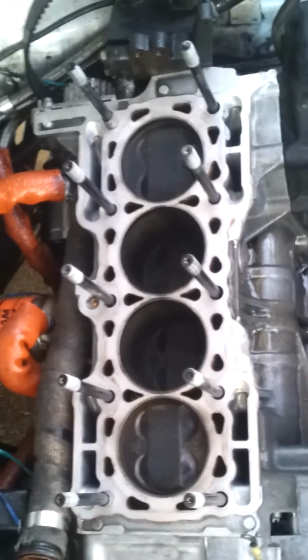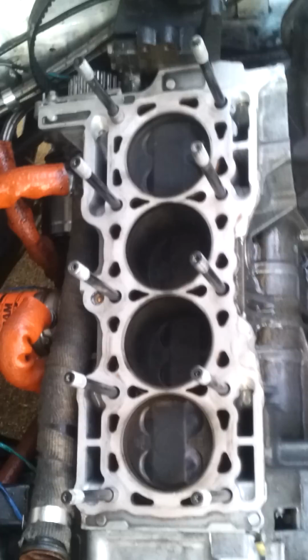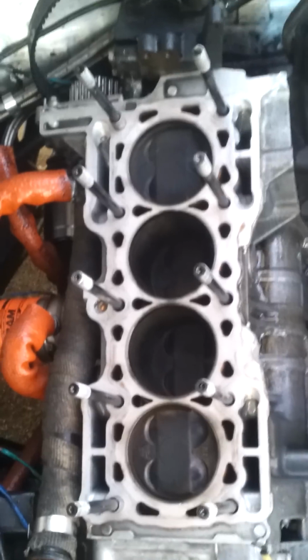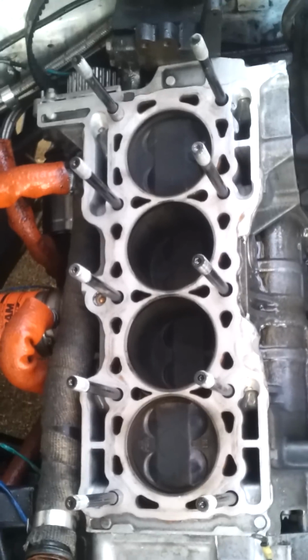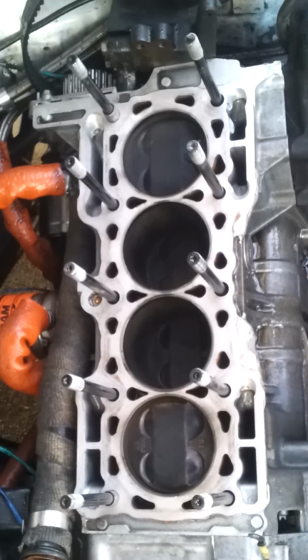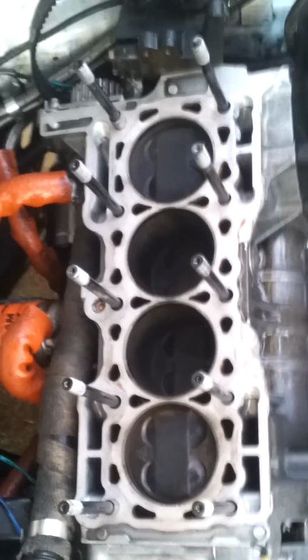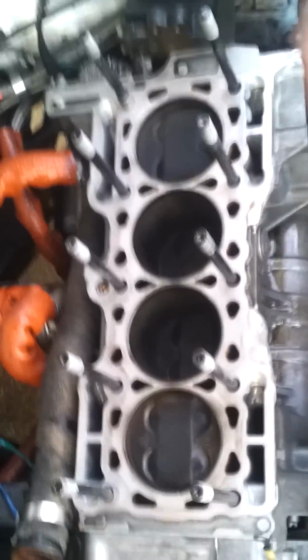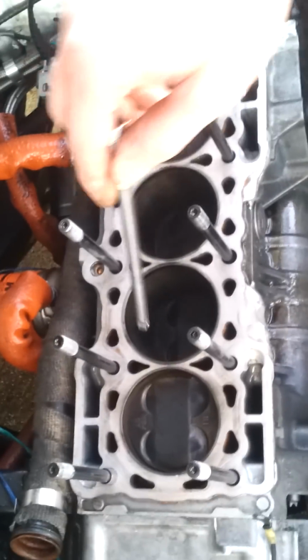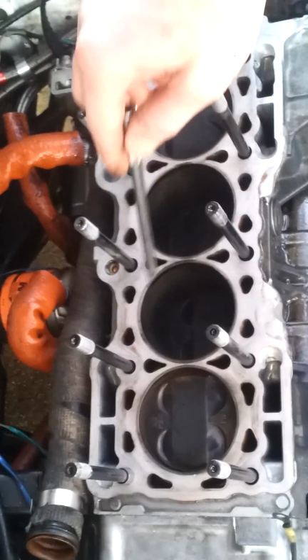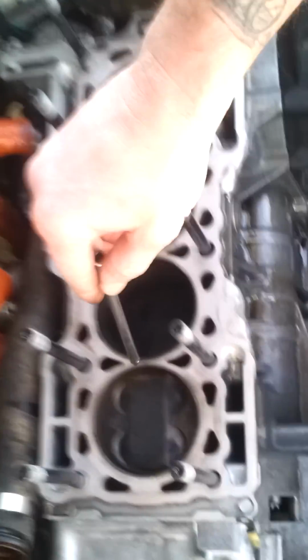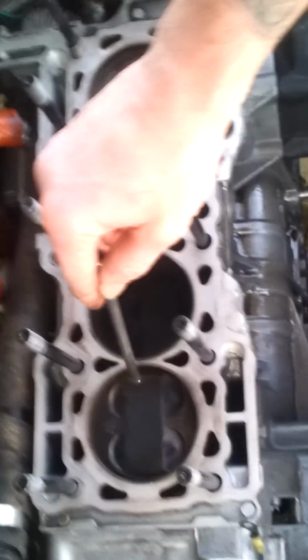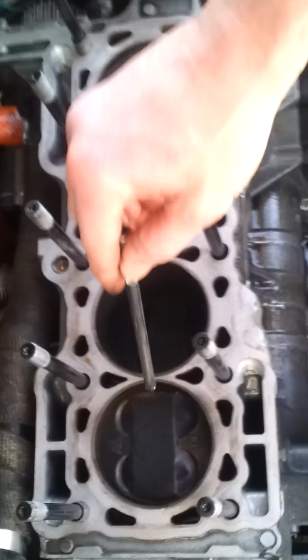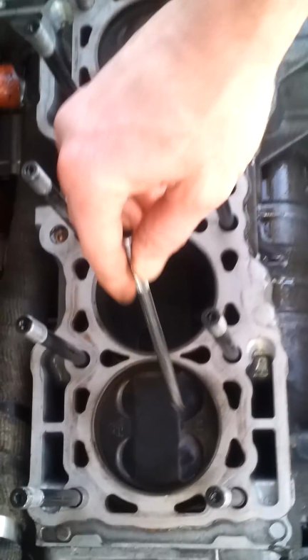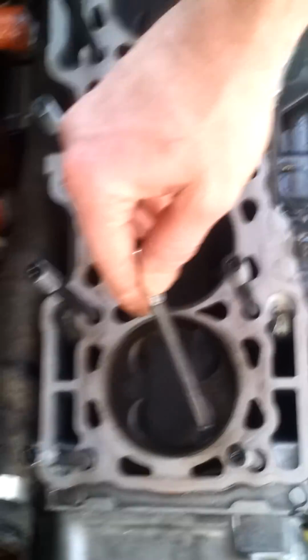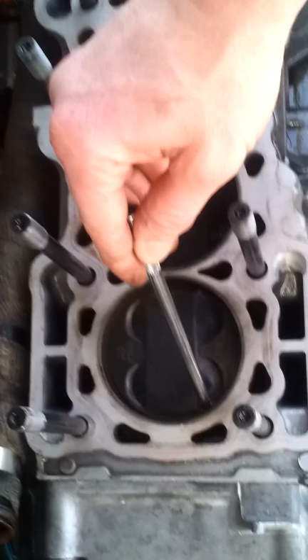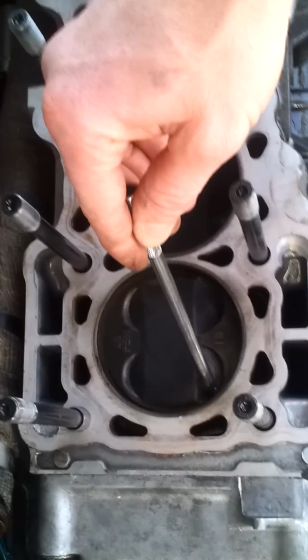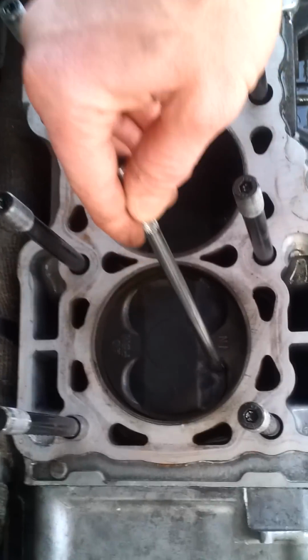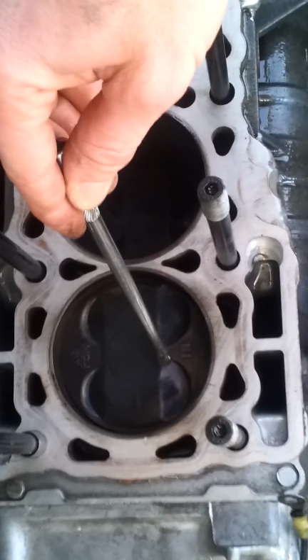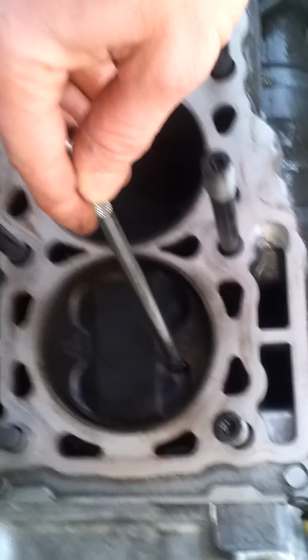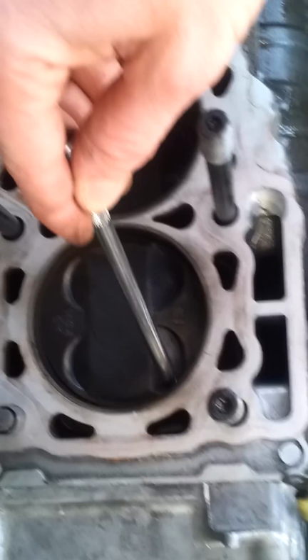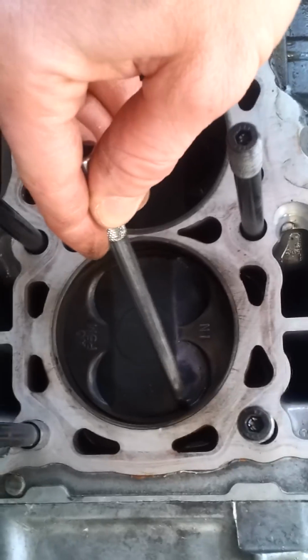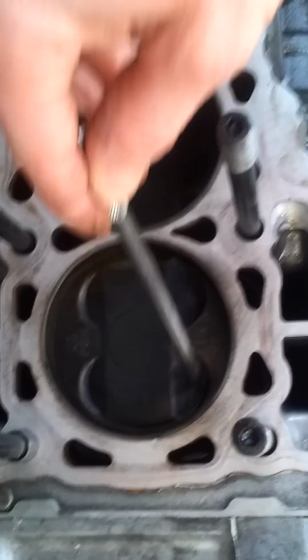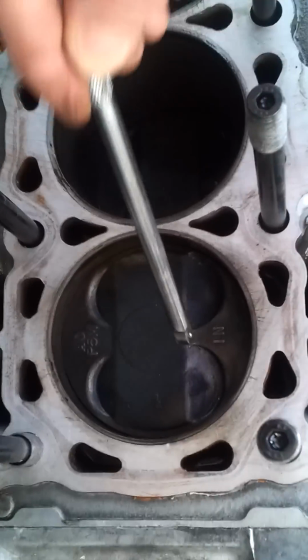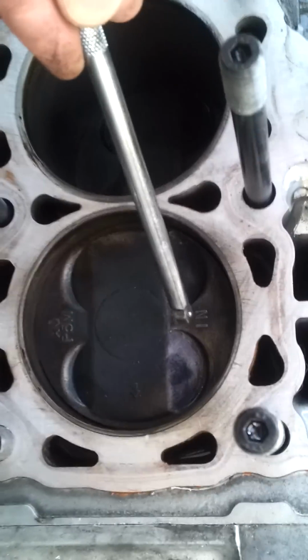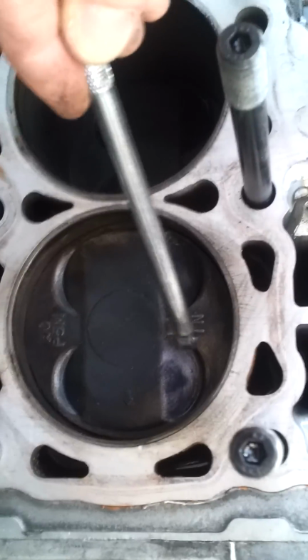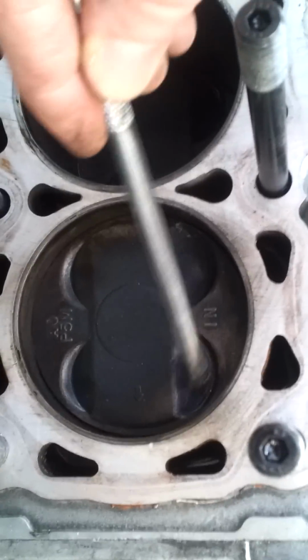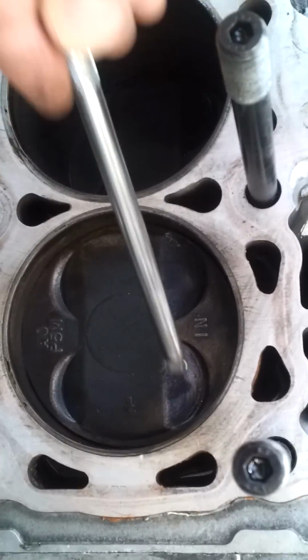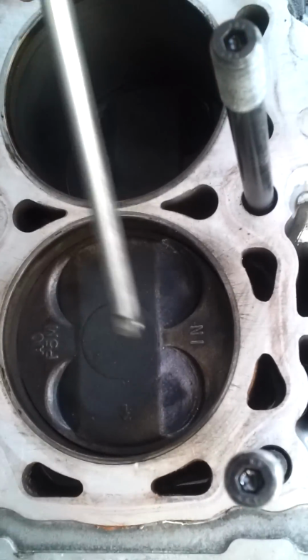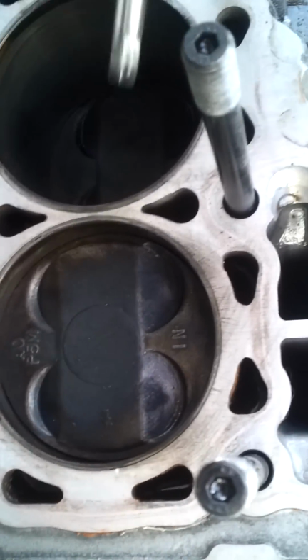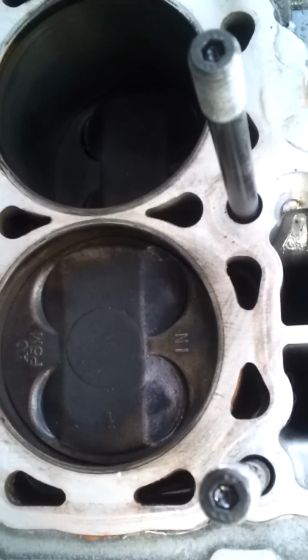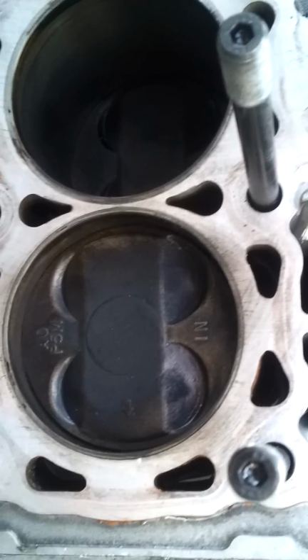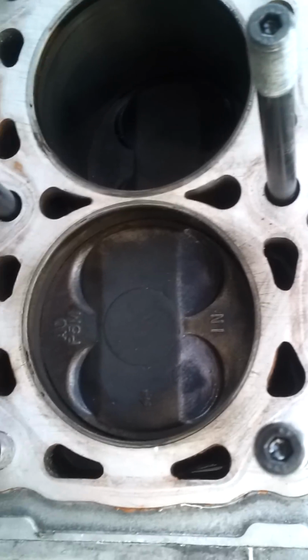The other thing we have to modify is the pistons themselves. Even though the pistons are reversed to match the cylinder head, we have to cut this valve relief a little bit bigger. That way it would clear the intake valve because it is not a perfect lineup when it's all reversed backwards.